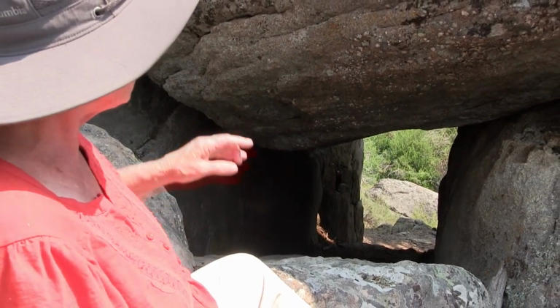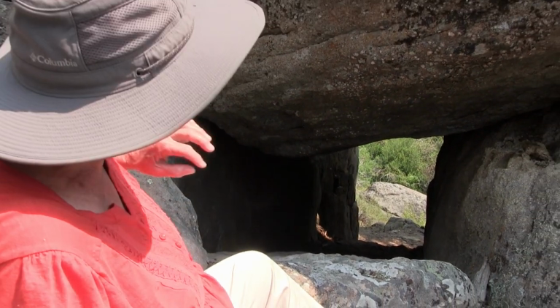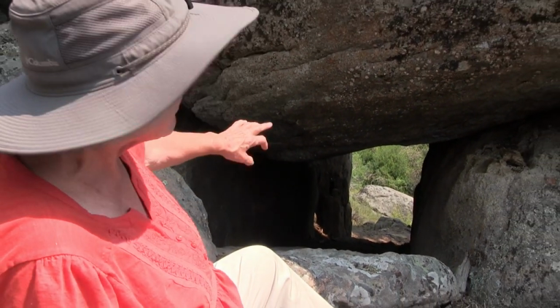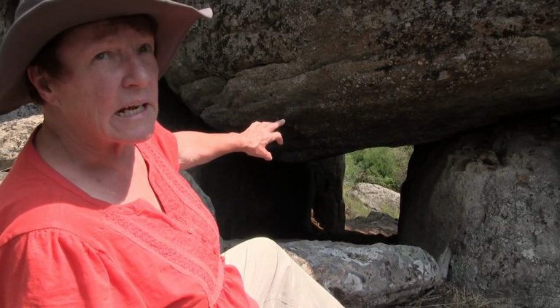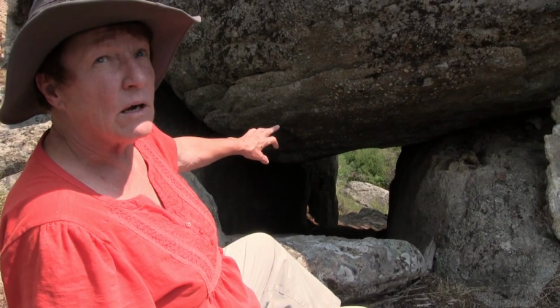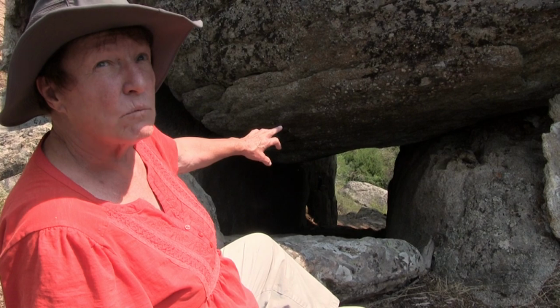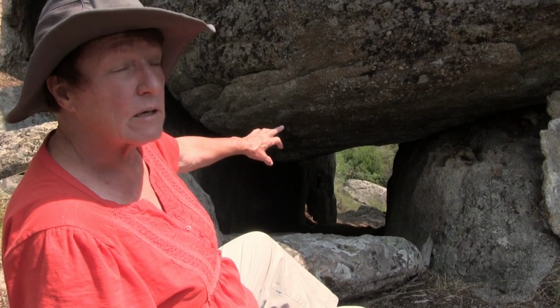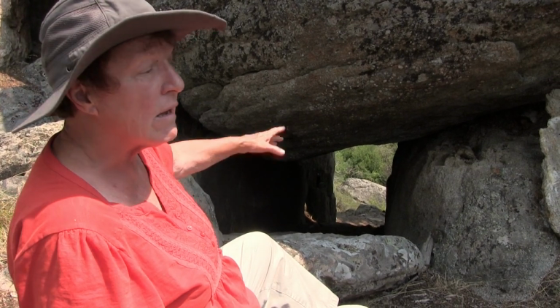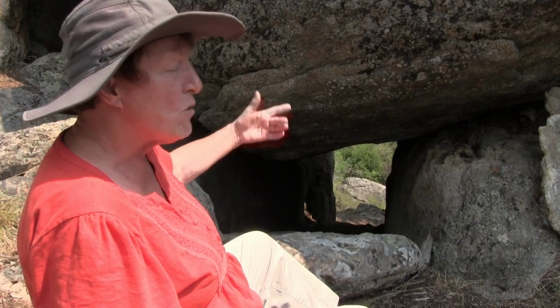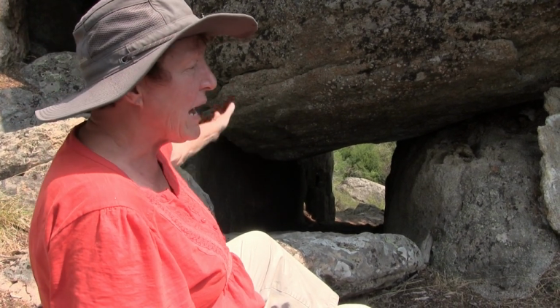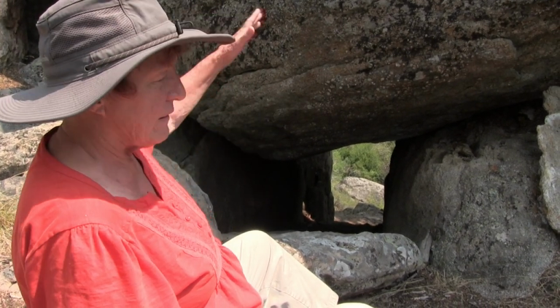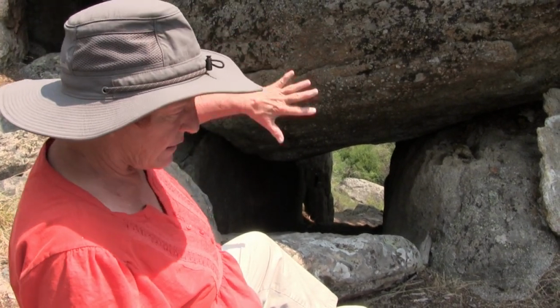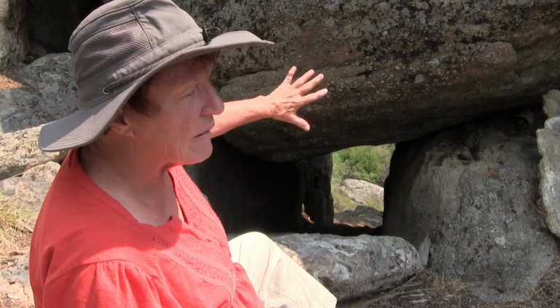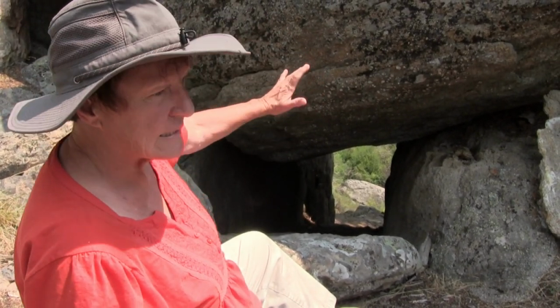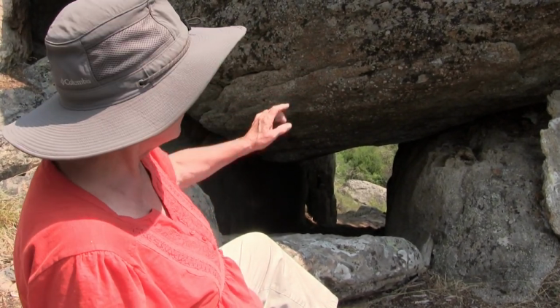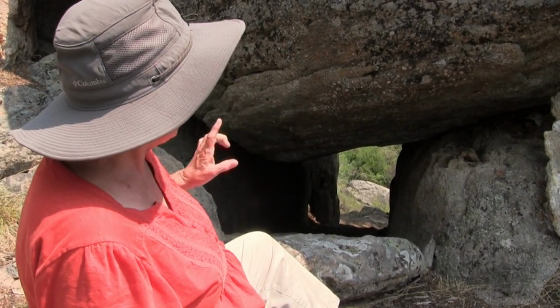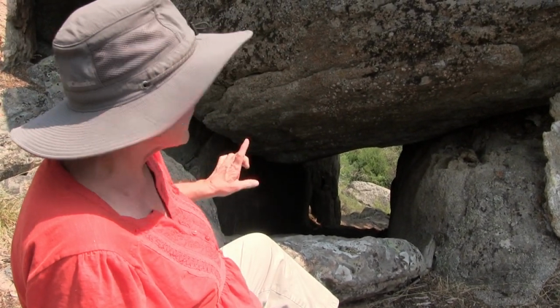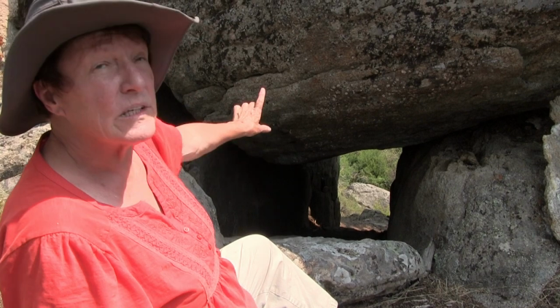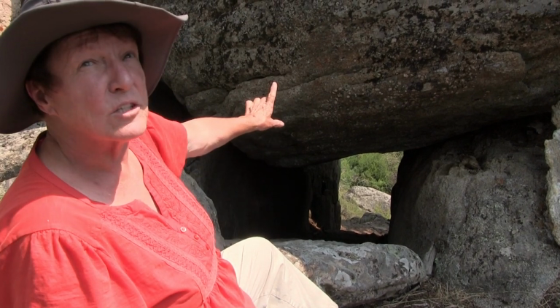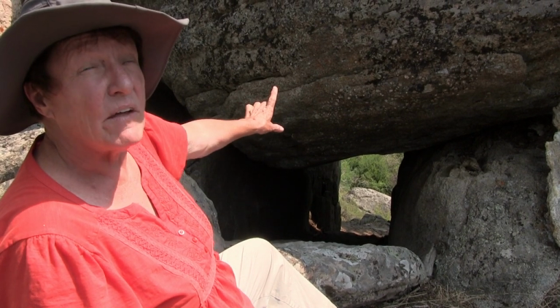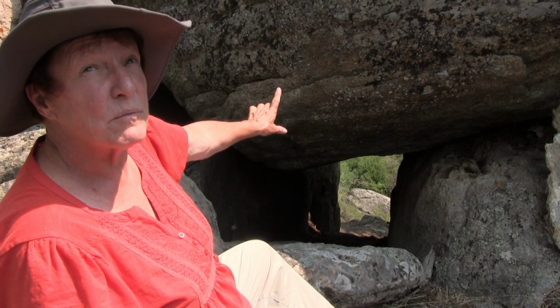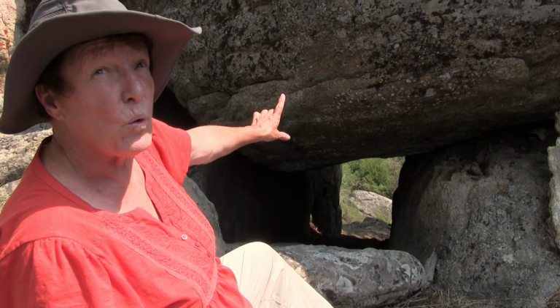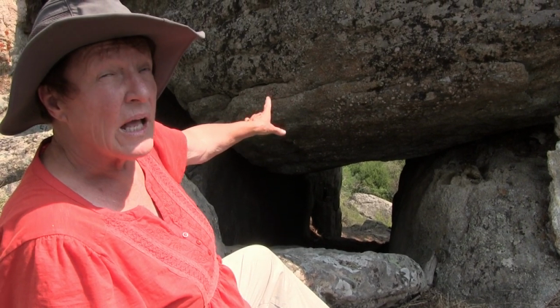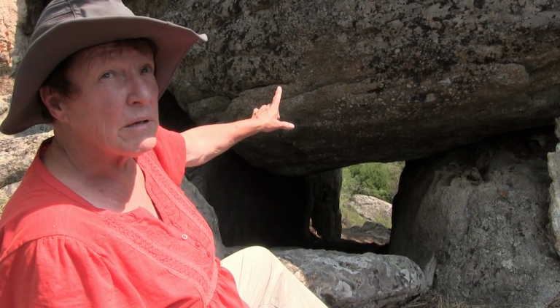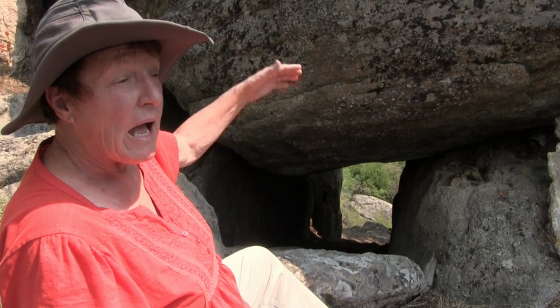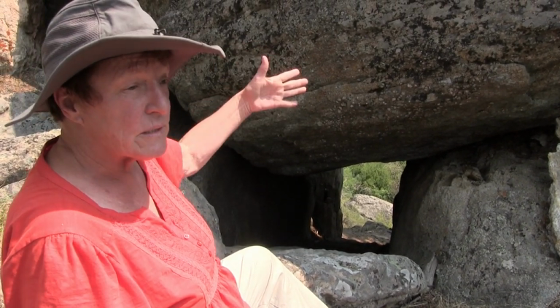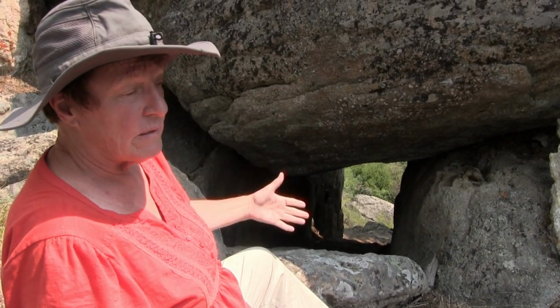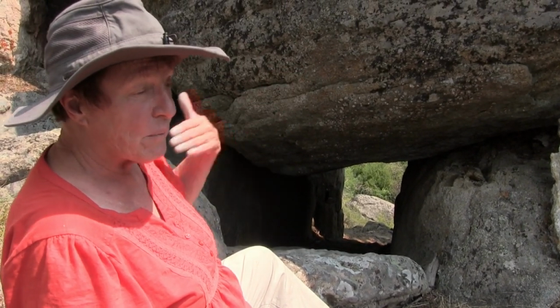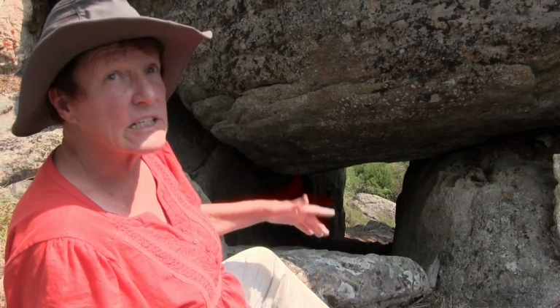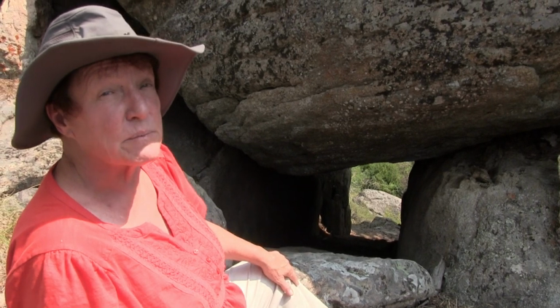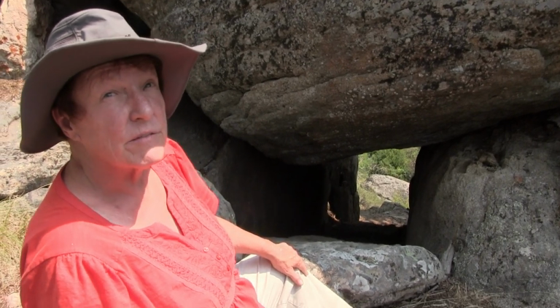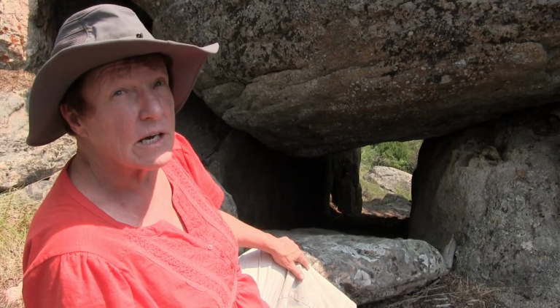My husband Bill Ryder found Giant's Playground. He saw the light coming through this tunnel on a motorcycle ride and brought me back on Valentine's Day. The light was coming through the tunnel. We saw this from the road, climbed up, and this was how we got into Giant's Playground the first time.